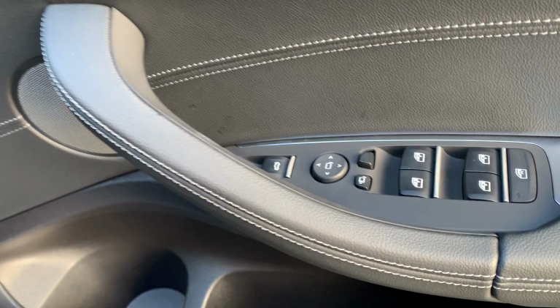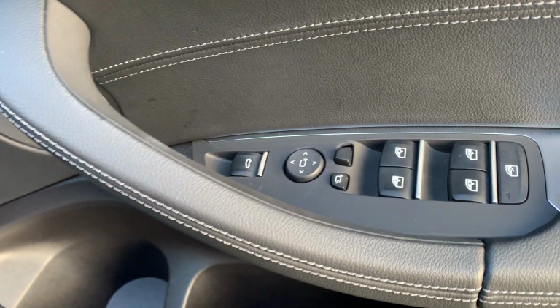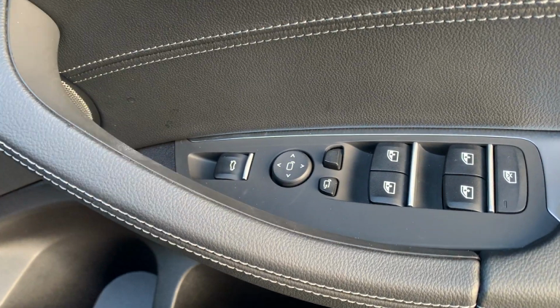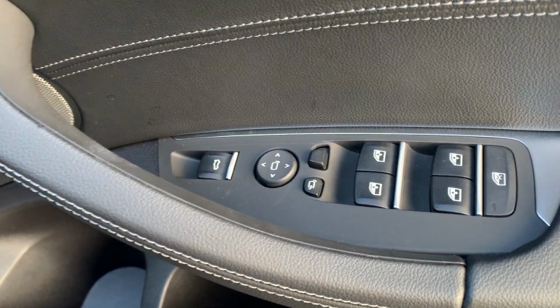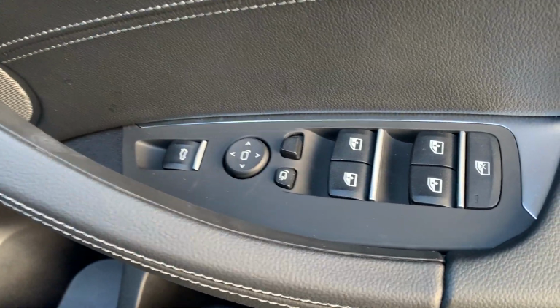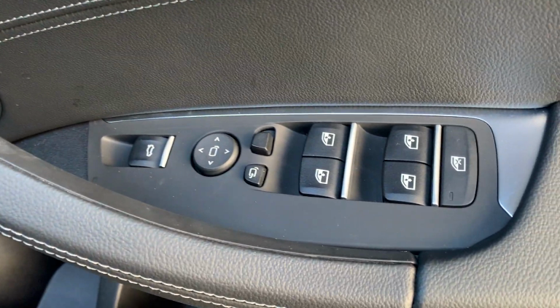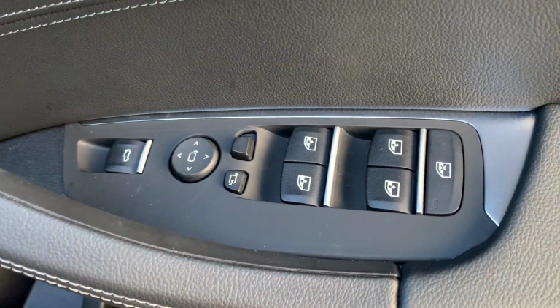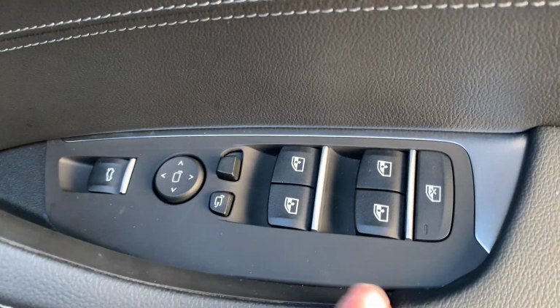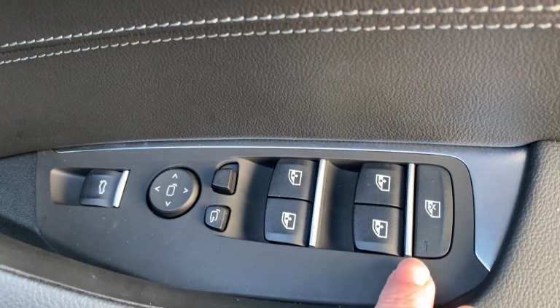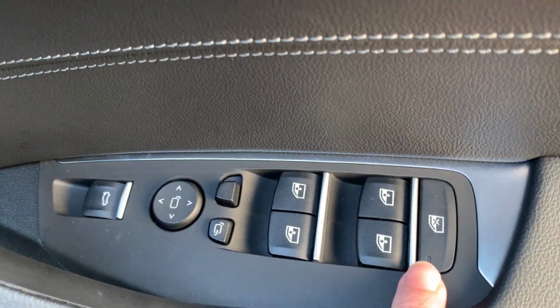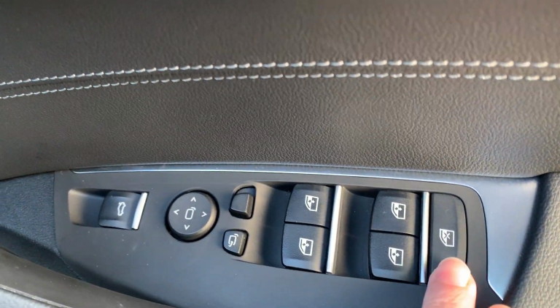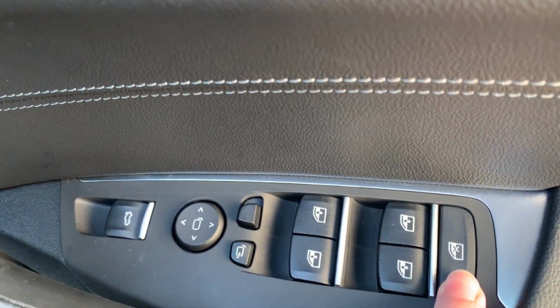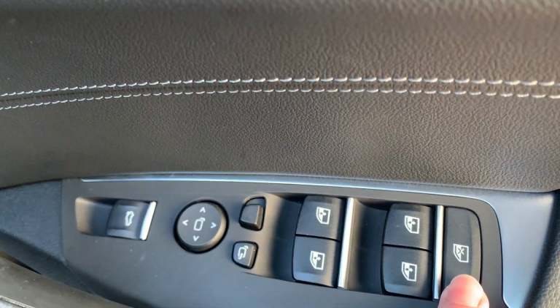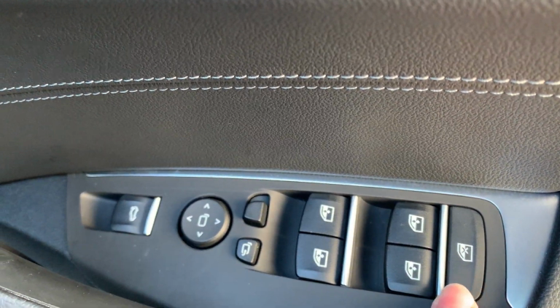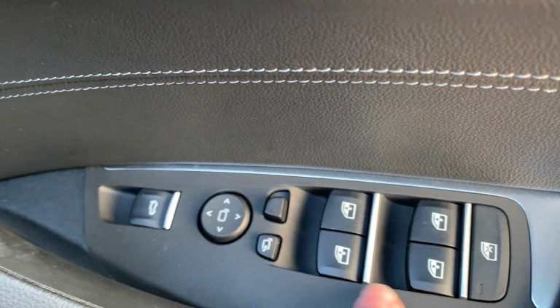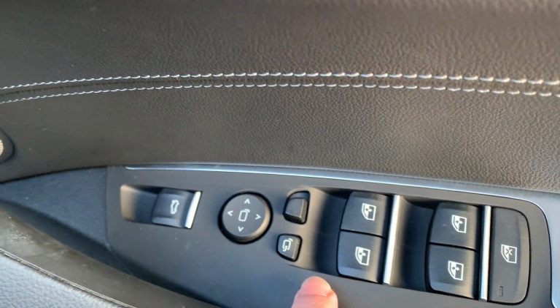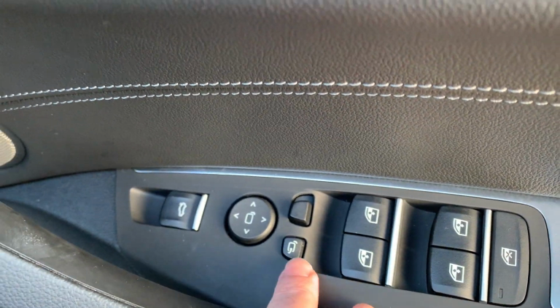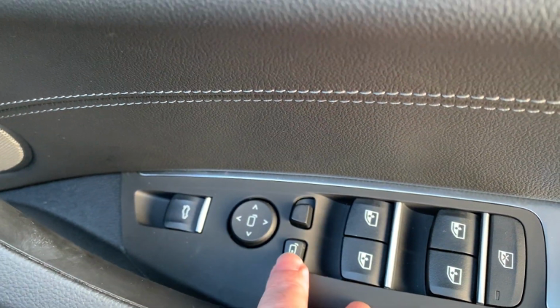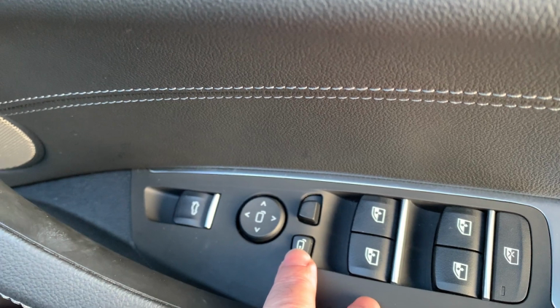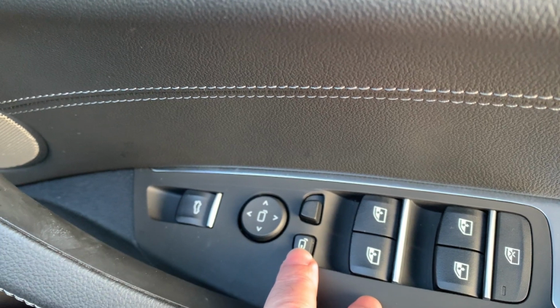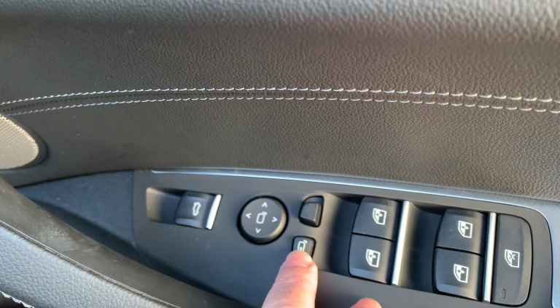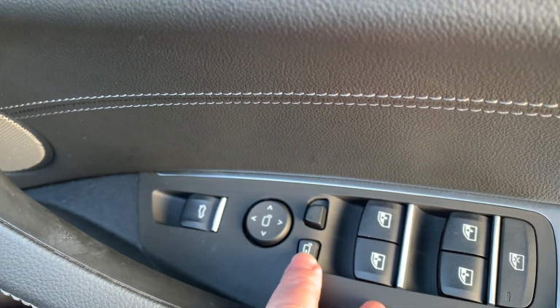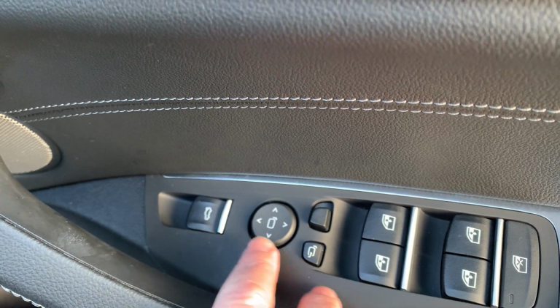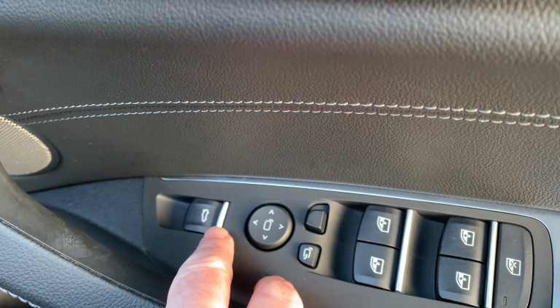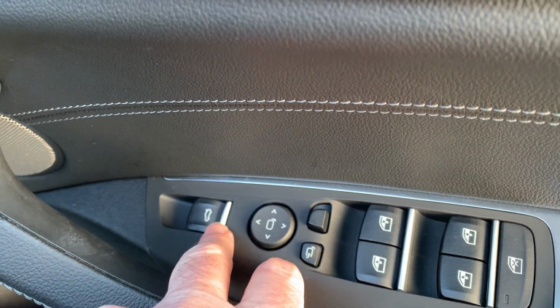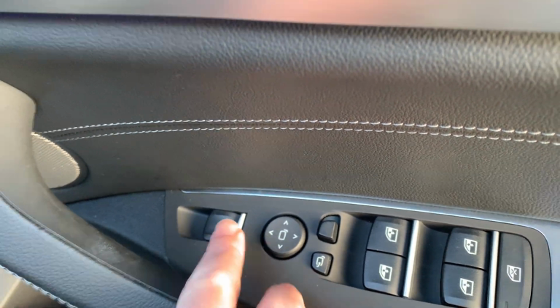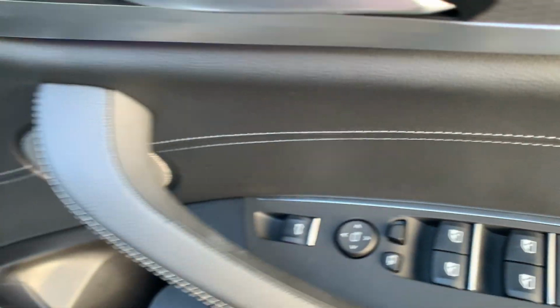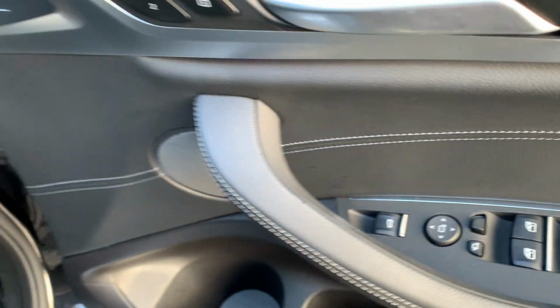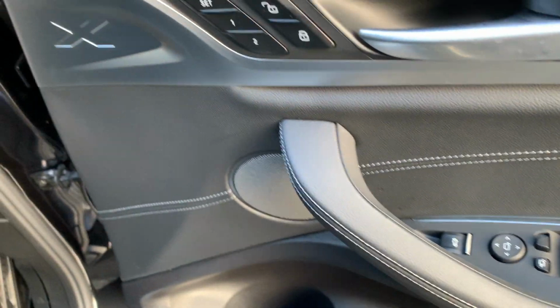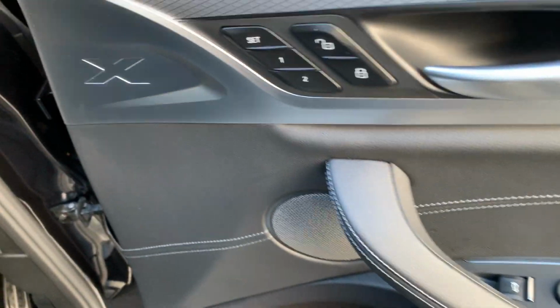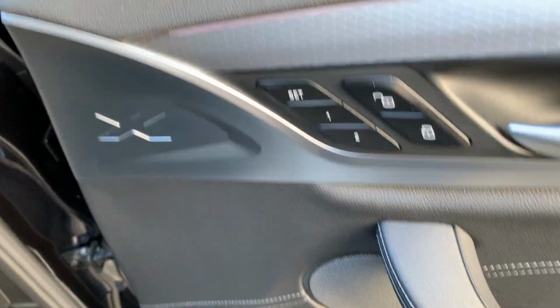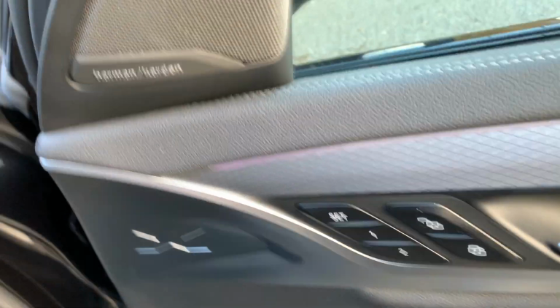Whilst I'm on the door, you've got electric windows all round — you can lock the ones in the back if you've got kids. Electric mirrors which fold in, and an electric tailgate button up there as well.